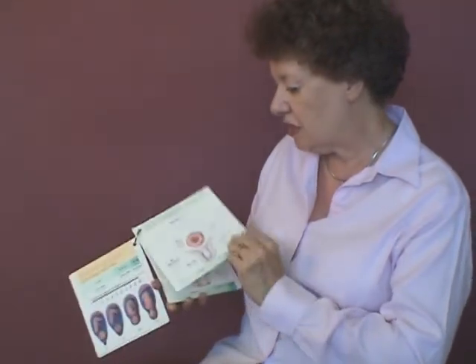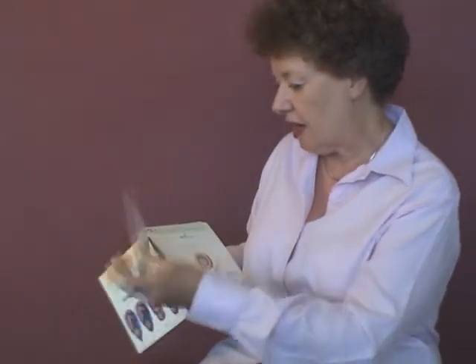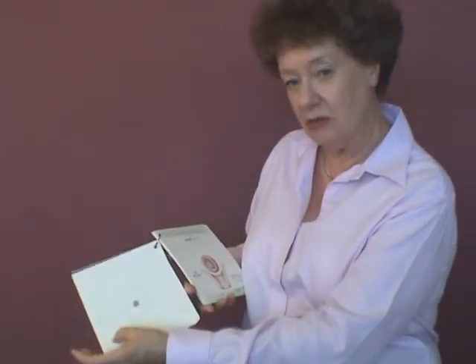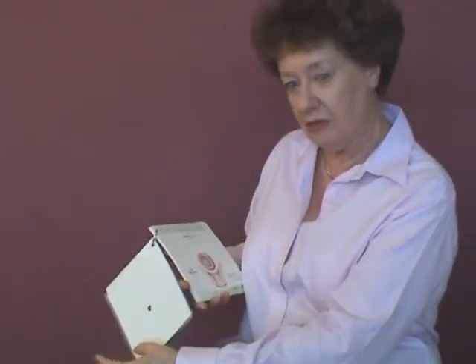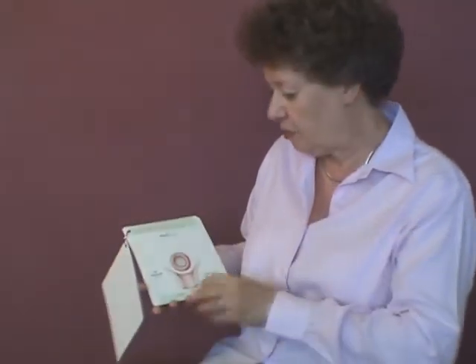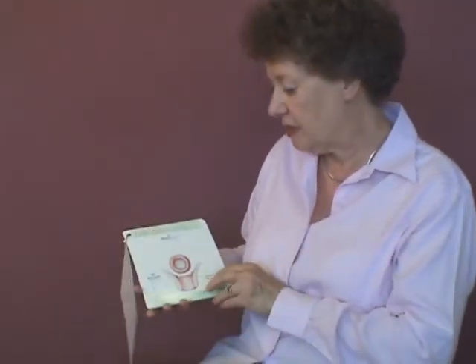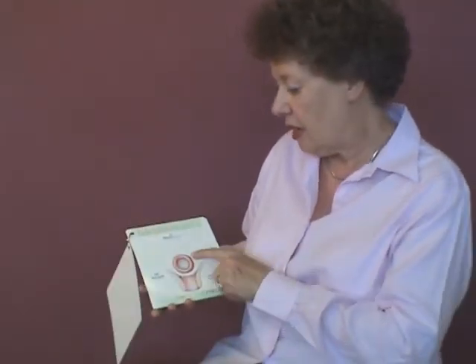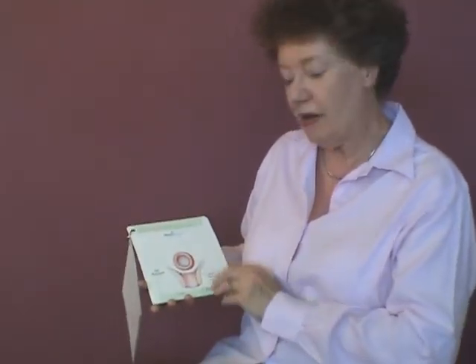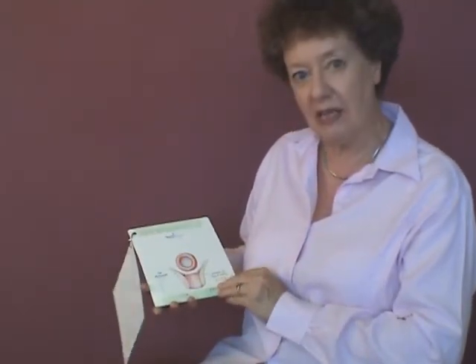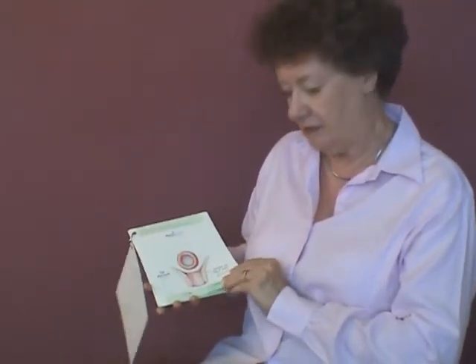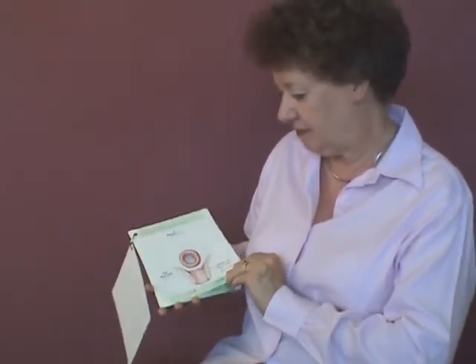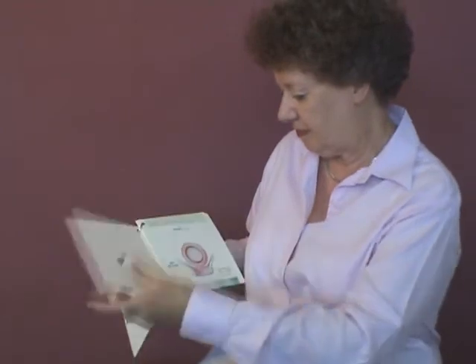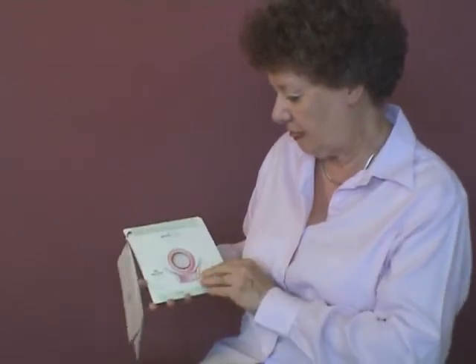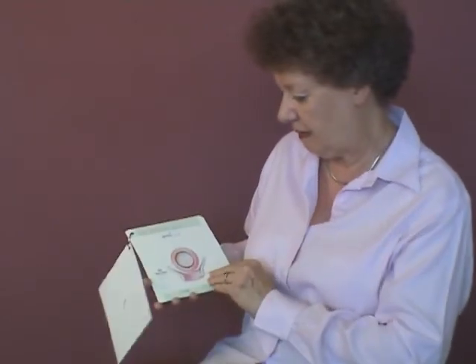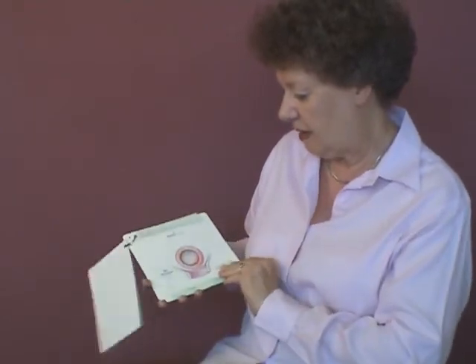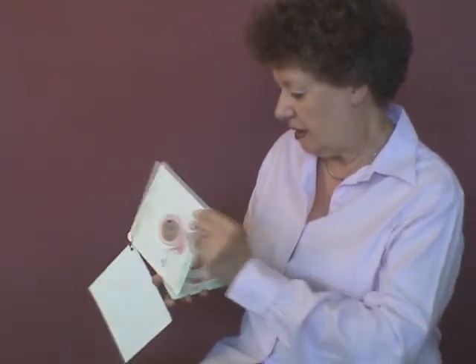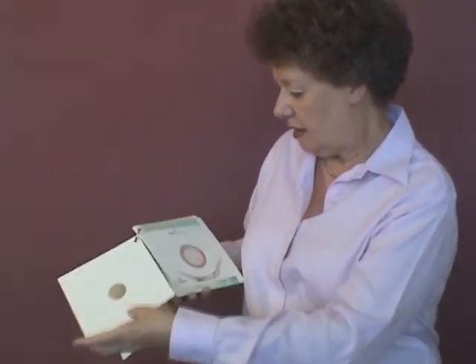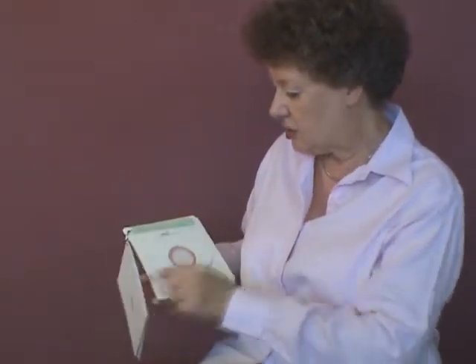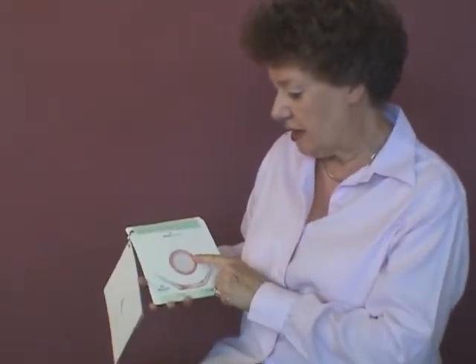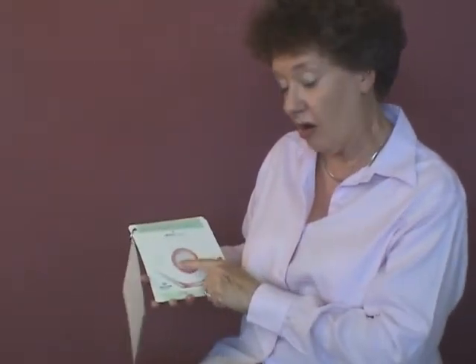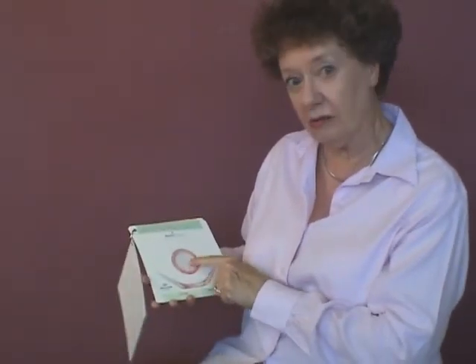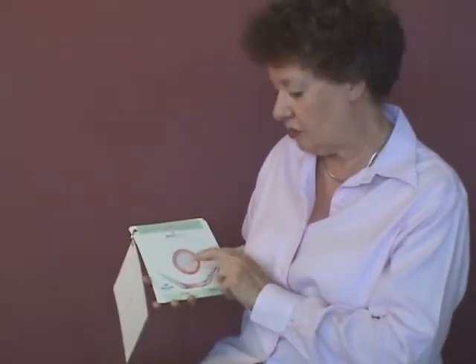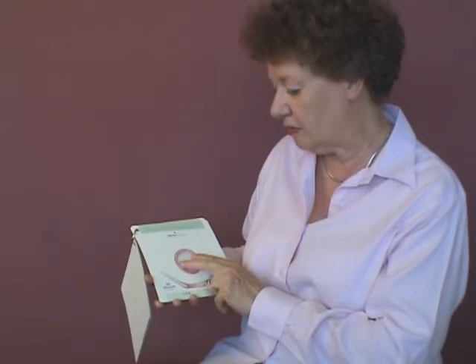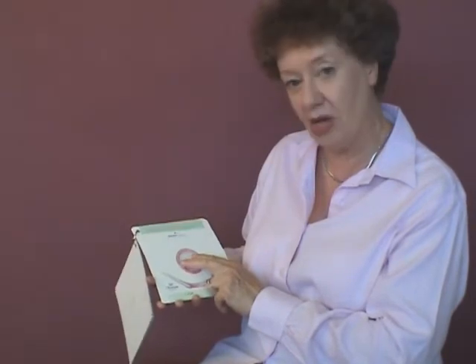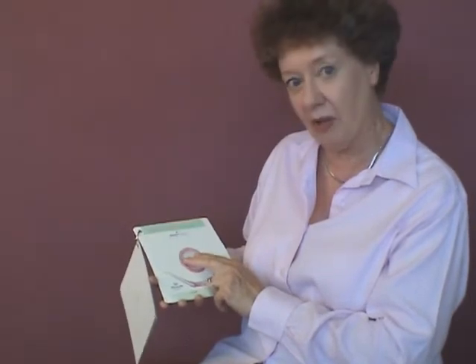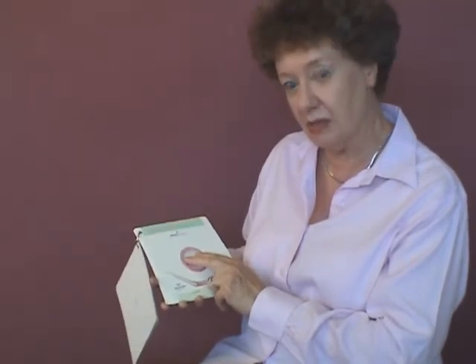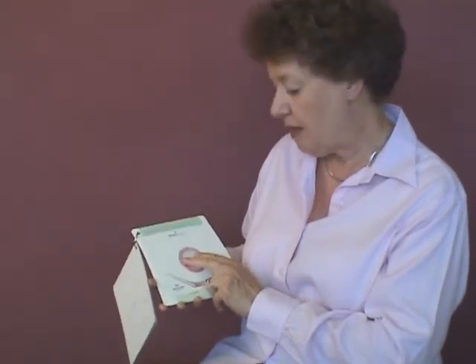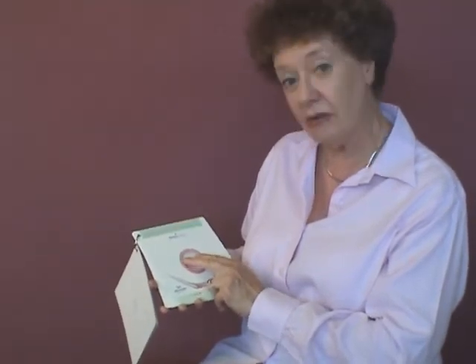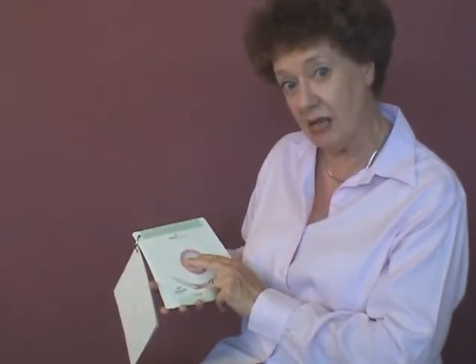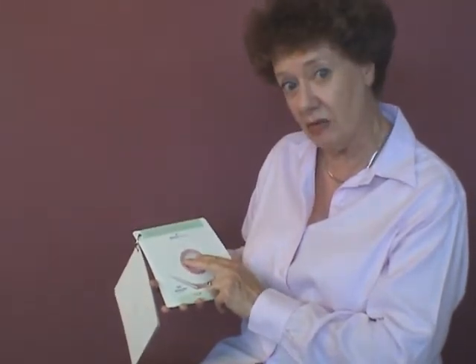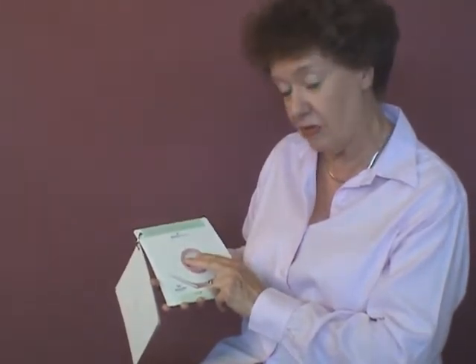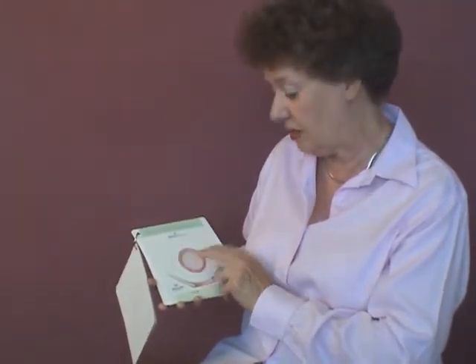Each card shows a different point of dilatation. Each card has a hole so you can show how midwives may feel the dilatation with their fingers.